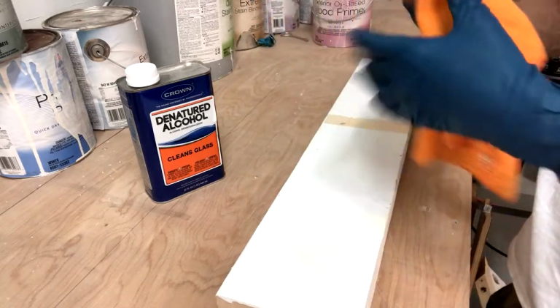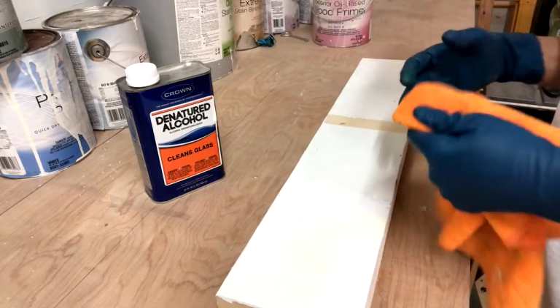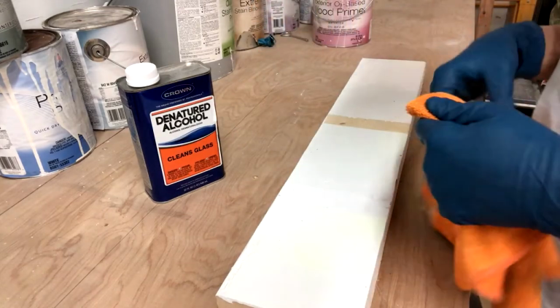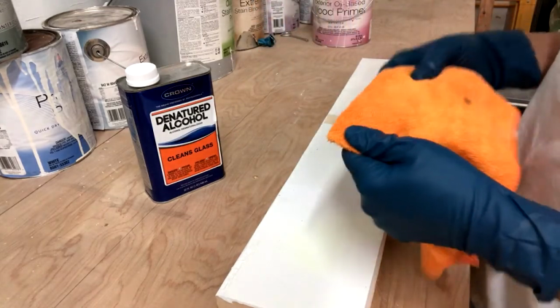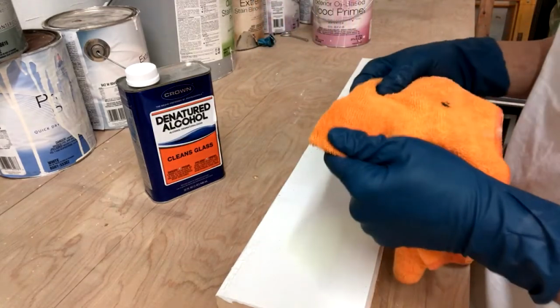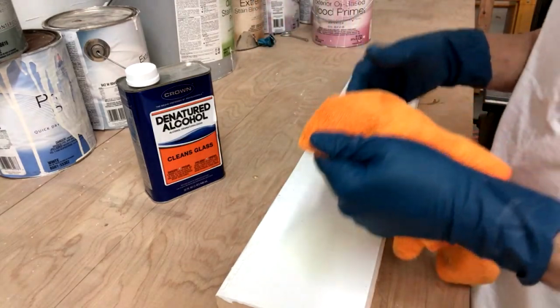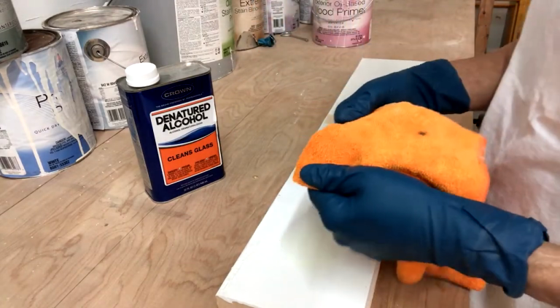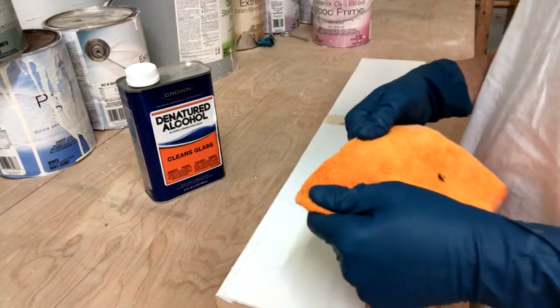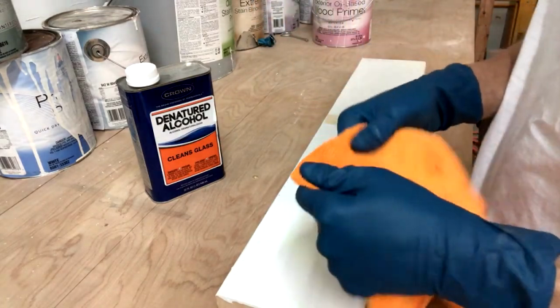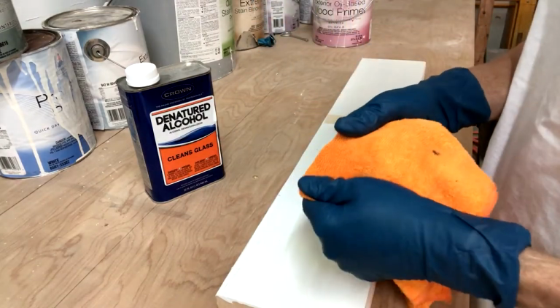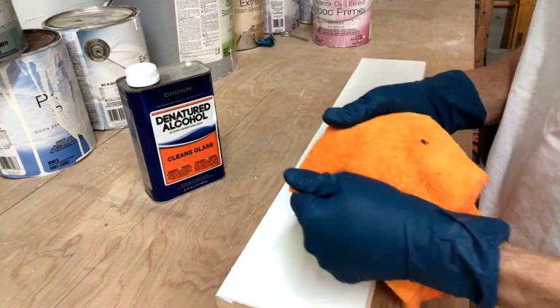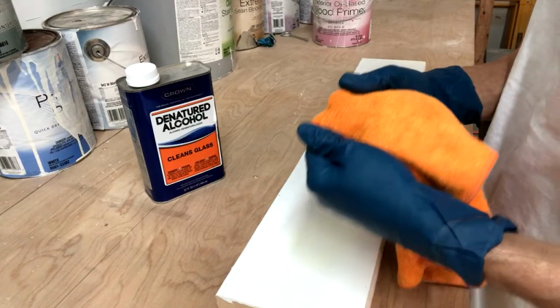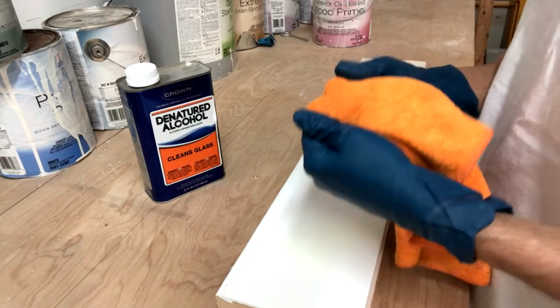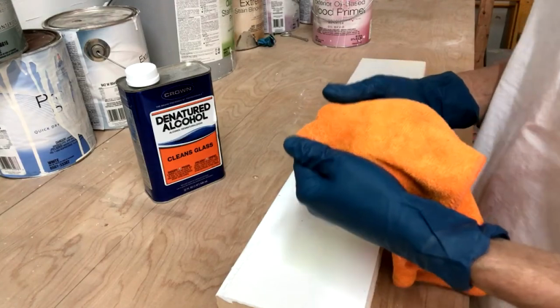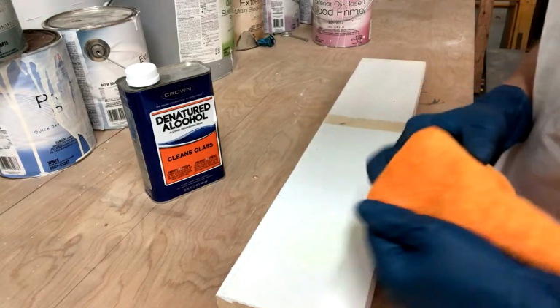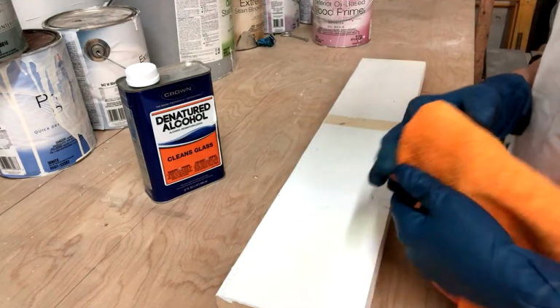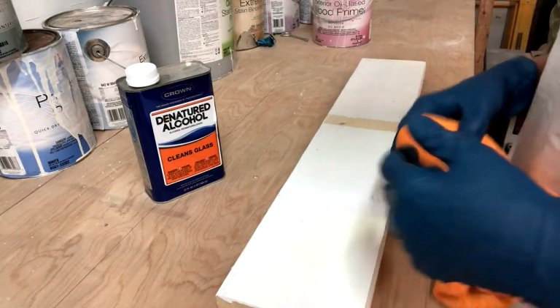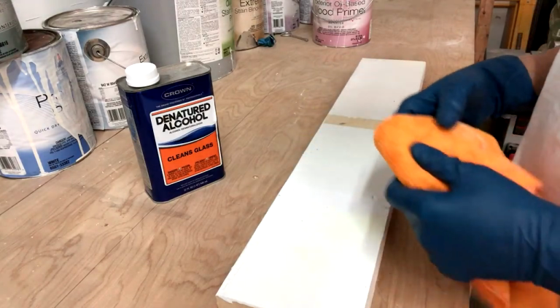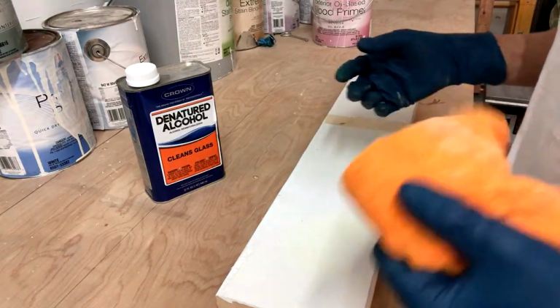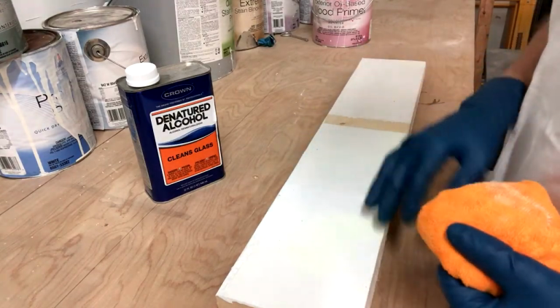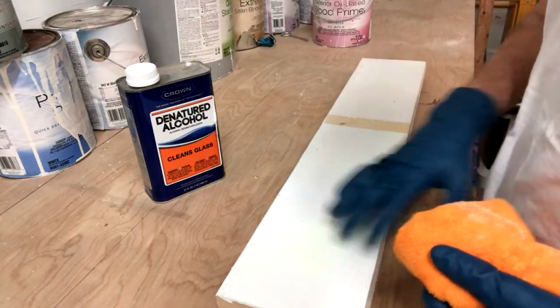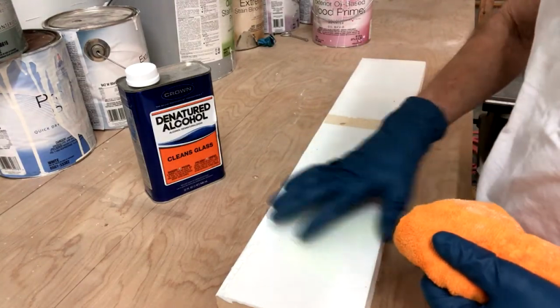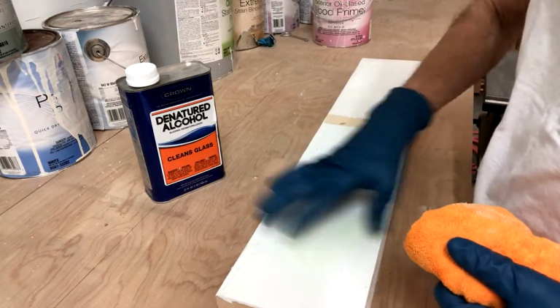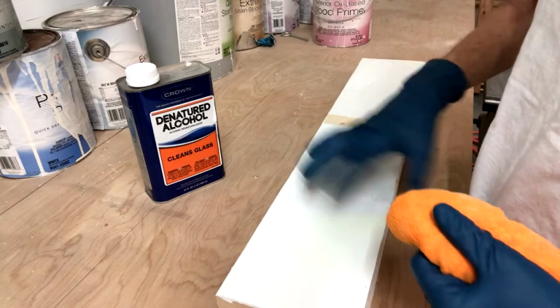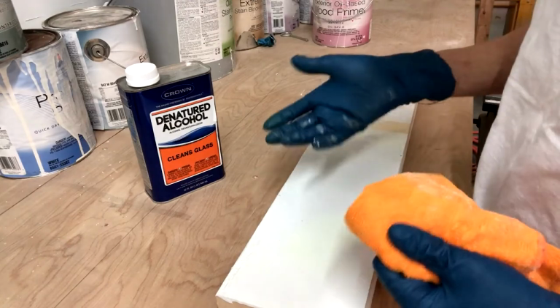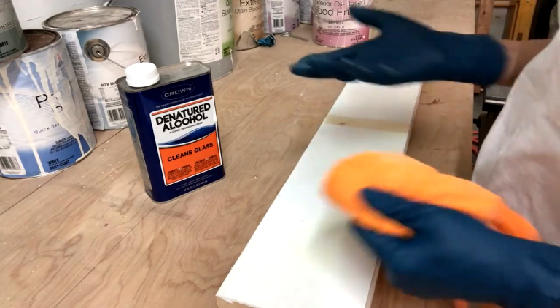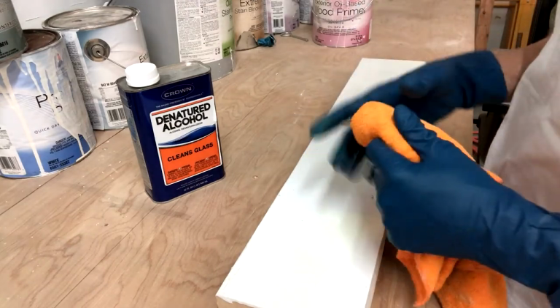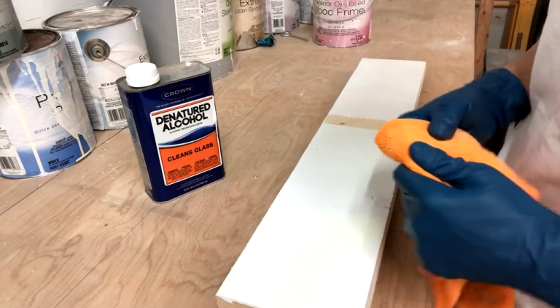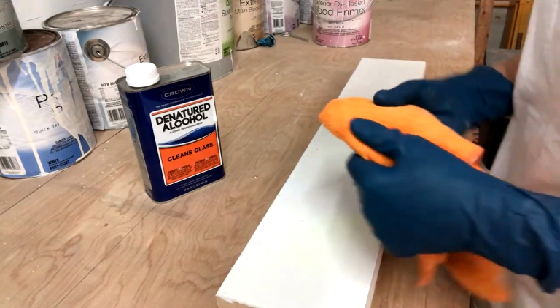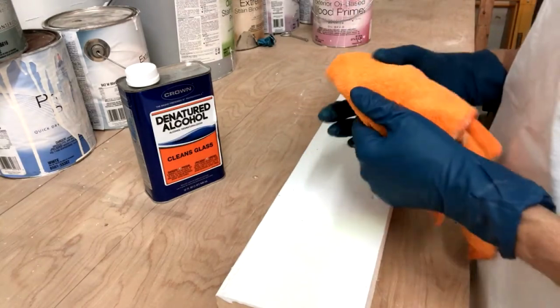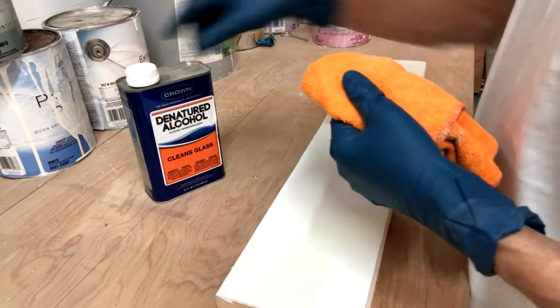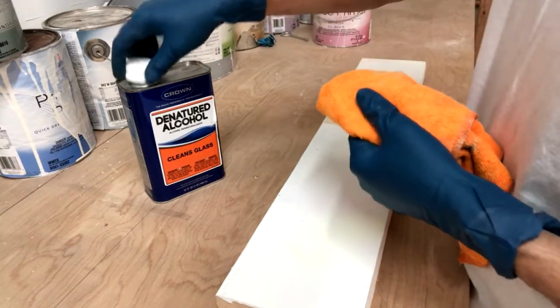Now normally you're going to want to do this with a clean white cotton rag. I'm going to use orange for you so that you can see what it looks like, but if you use a colored rag, some of the color will get into the paint. That's why we generally use a white rag.